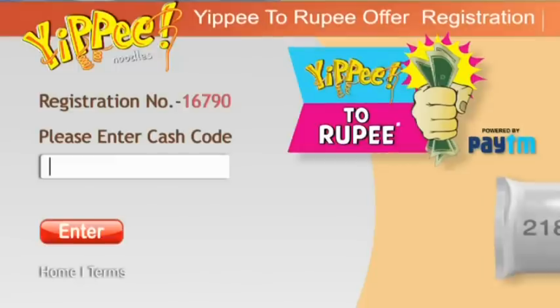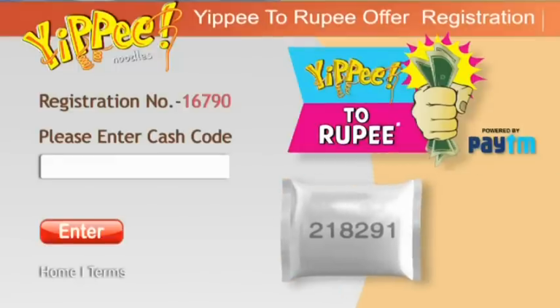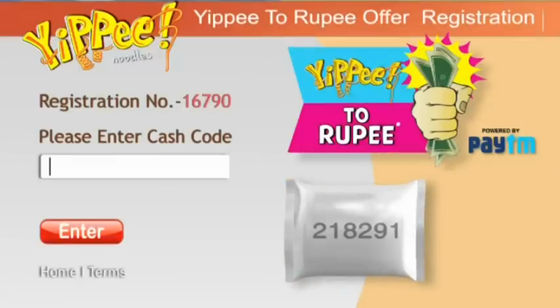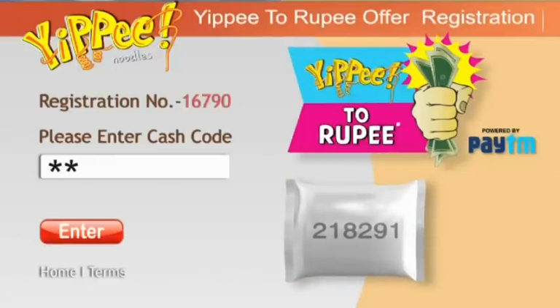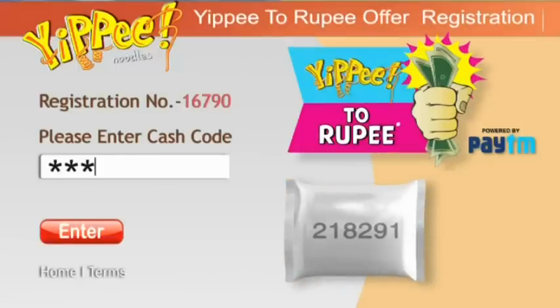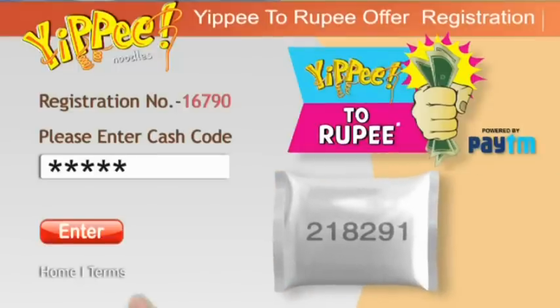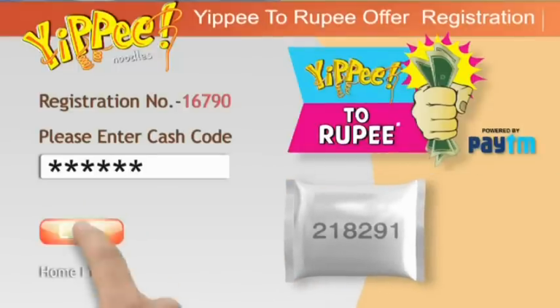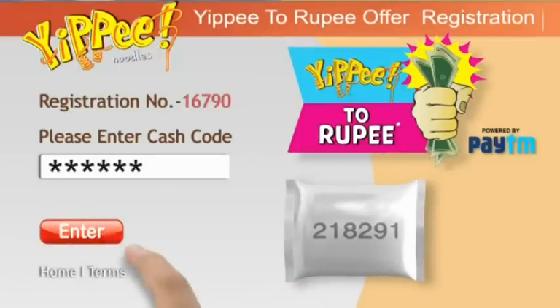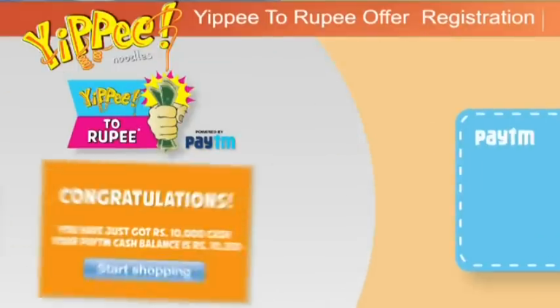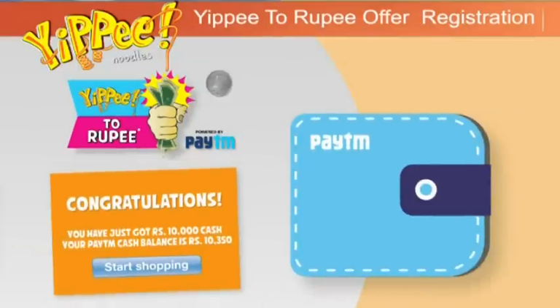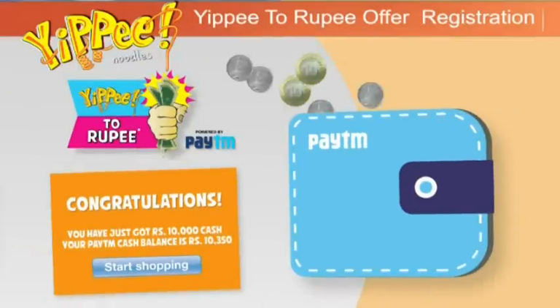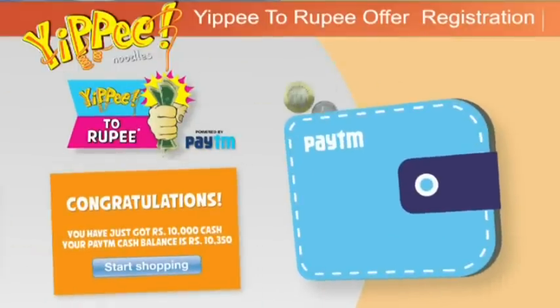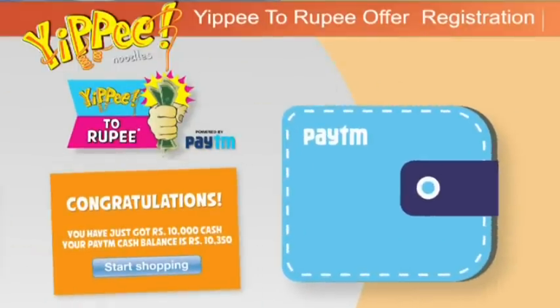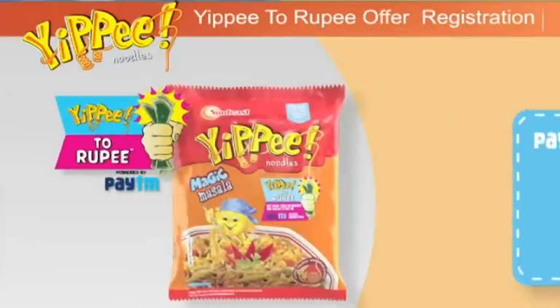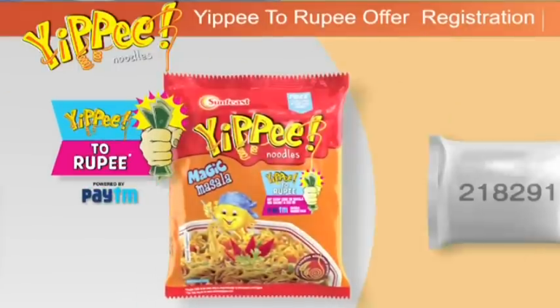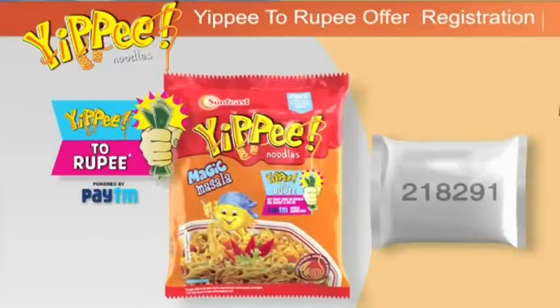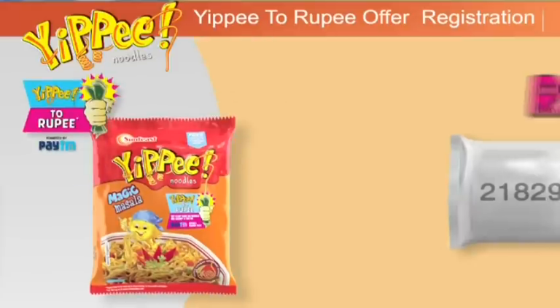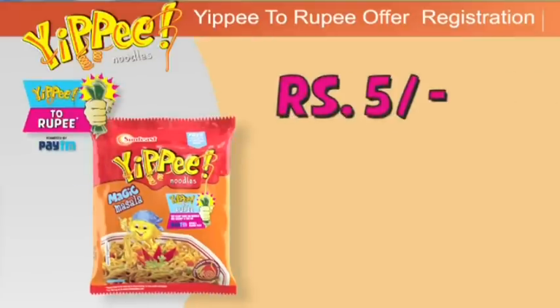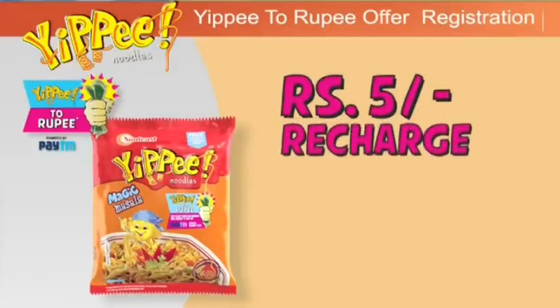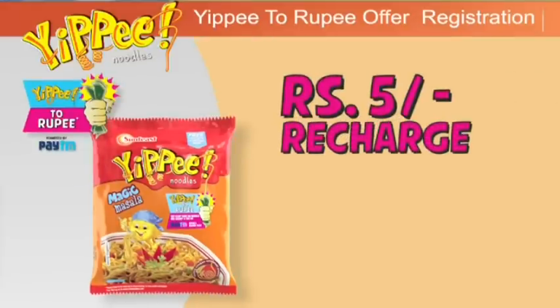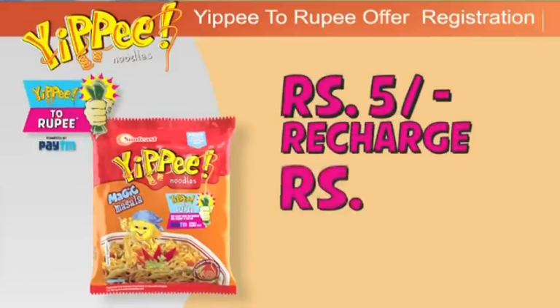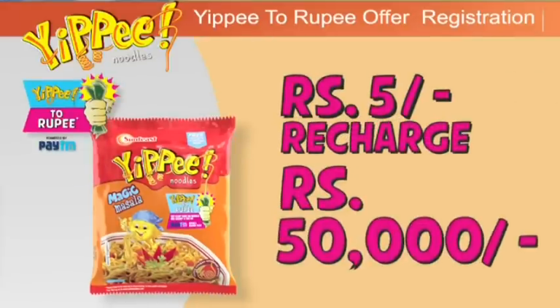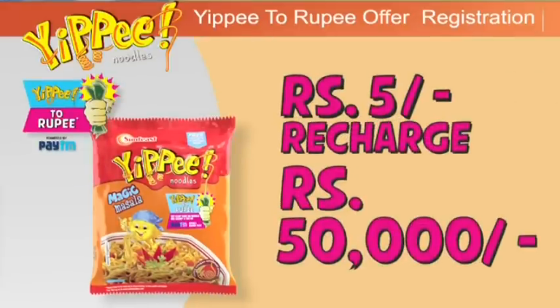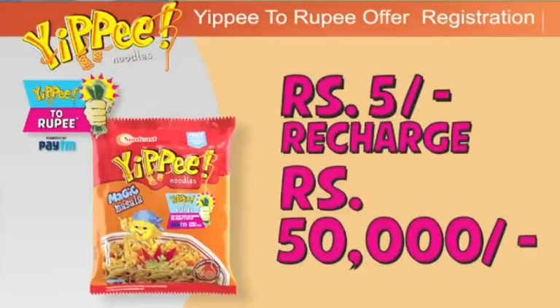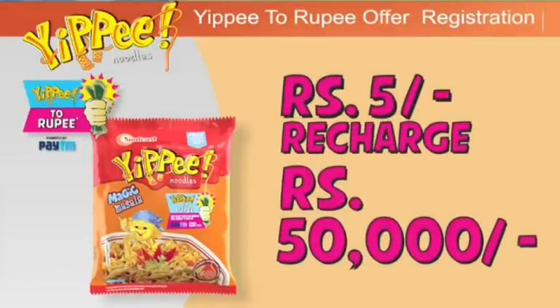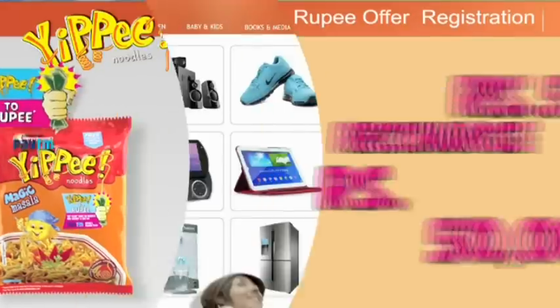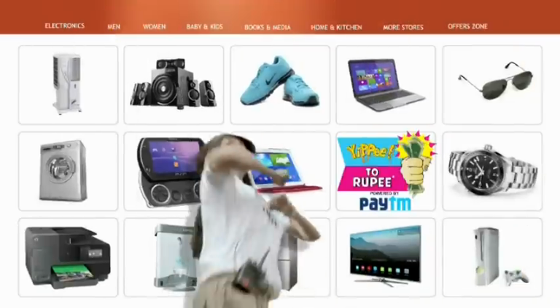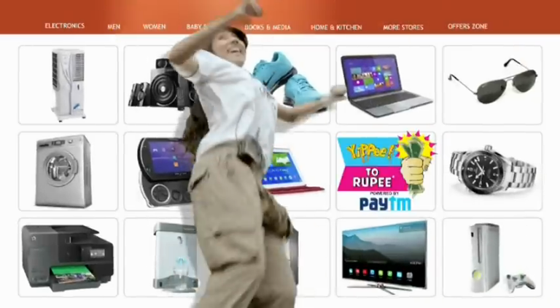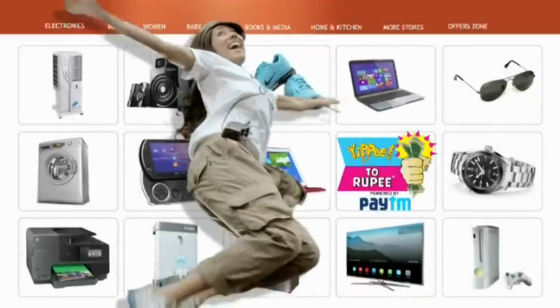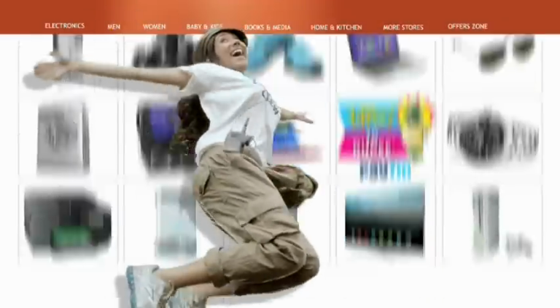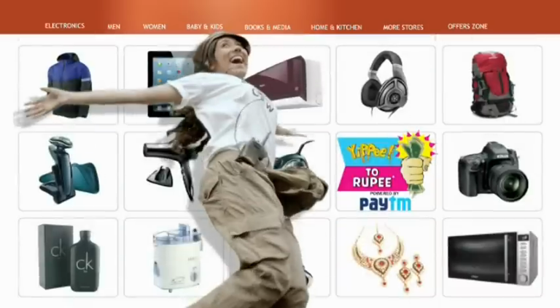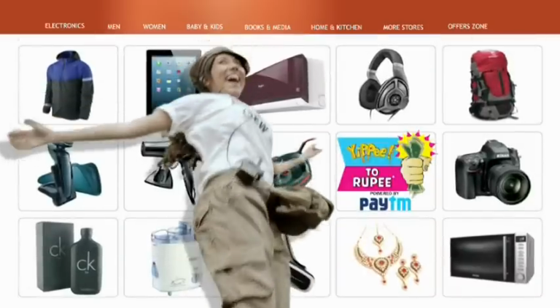Then enter this cash code and enter it into your online wallet. Simple! Every cash code gives you up to 5,000 rupees — that's a guarantee. Yippee!